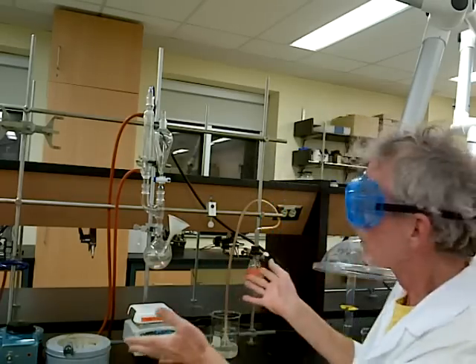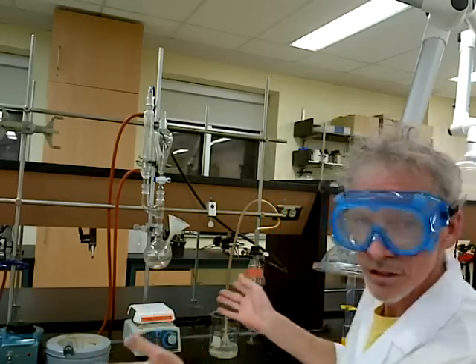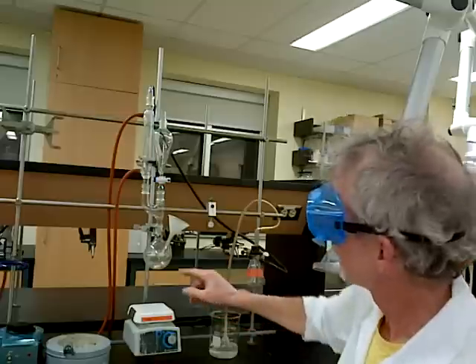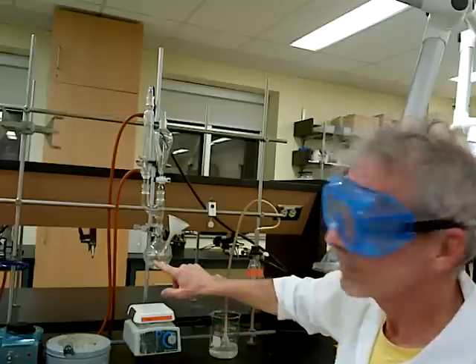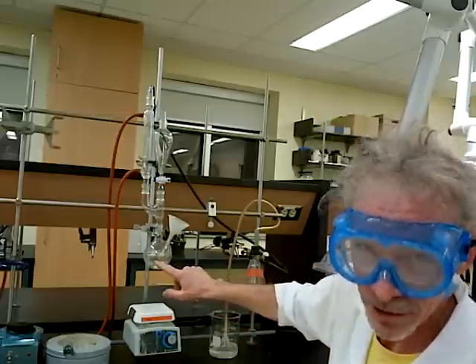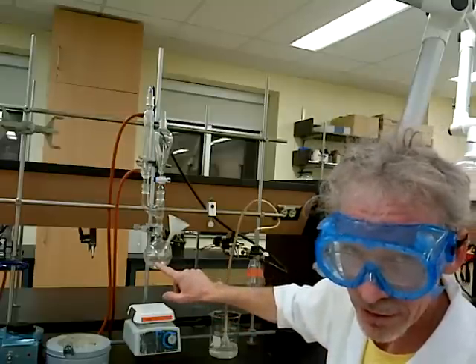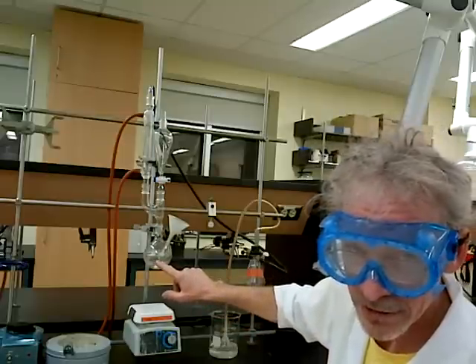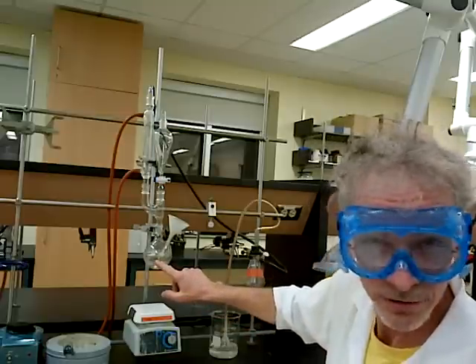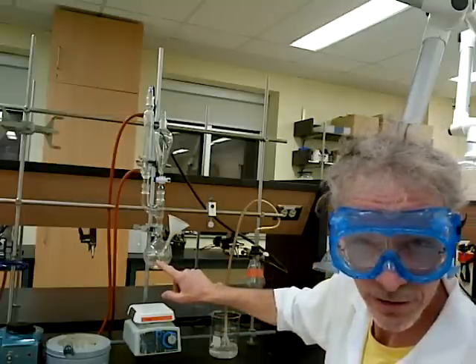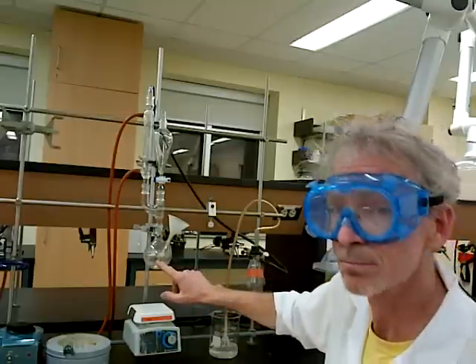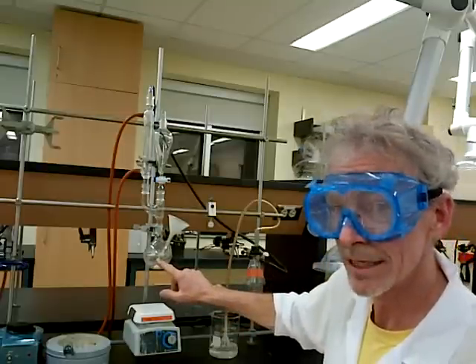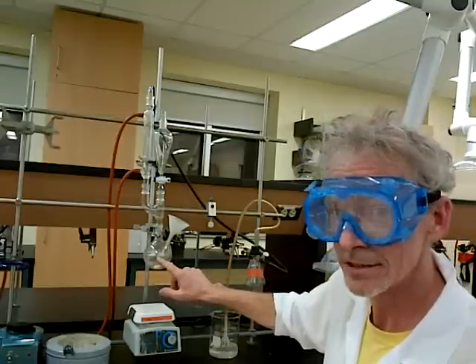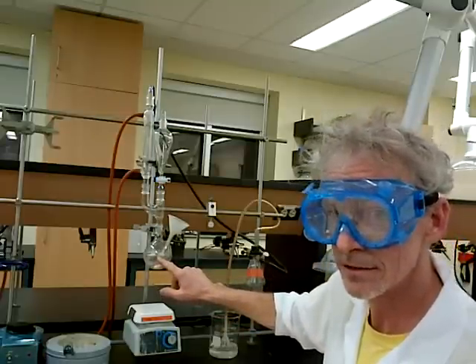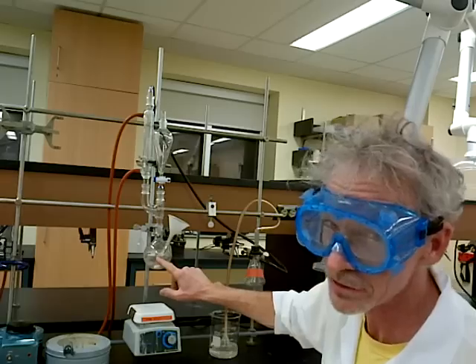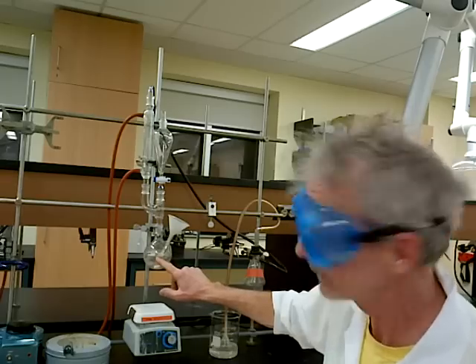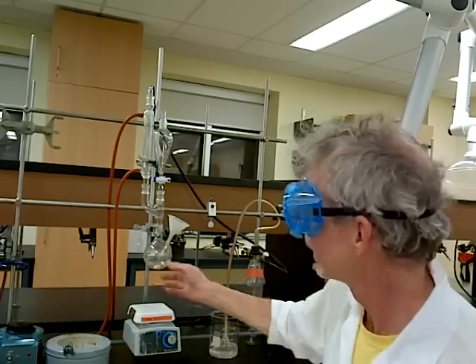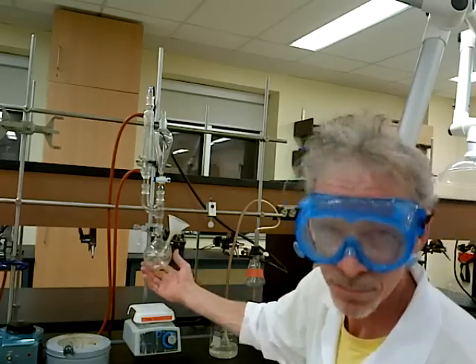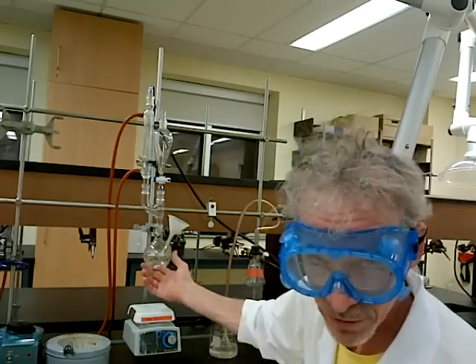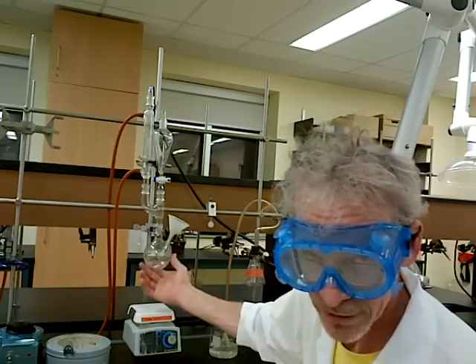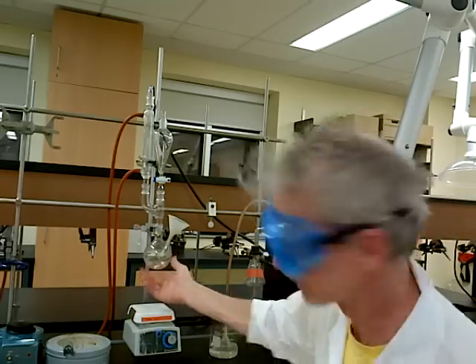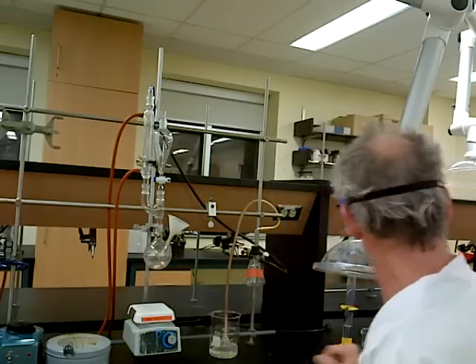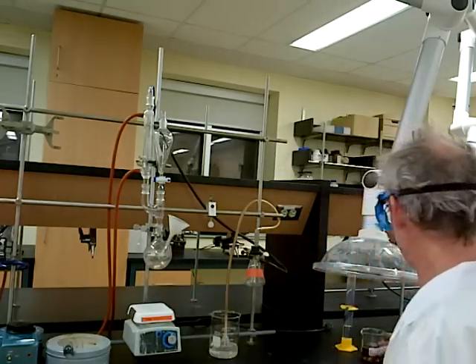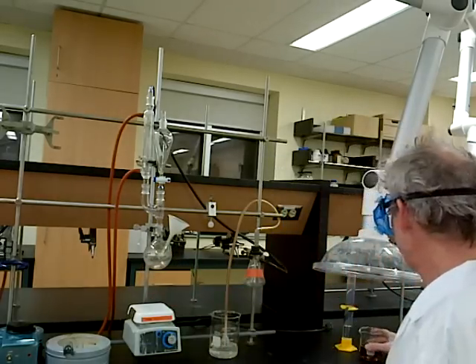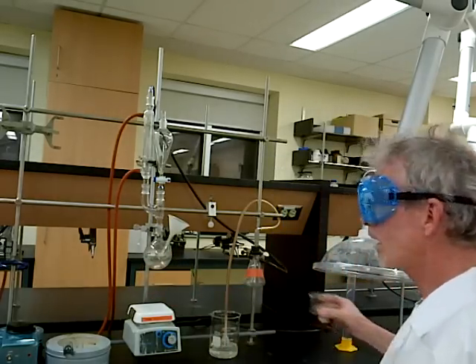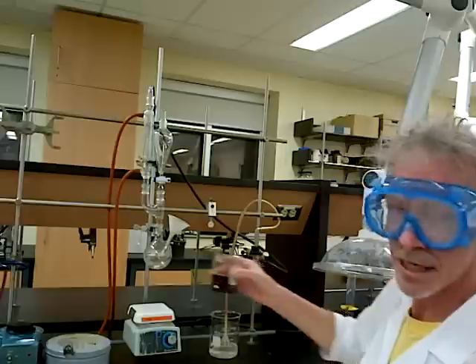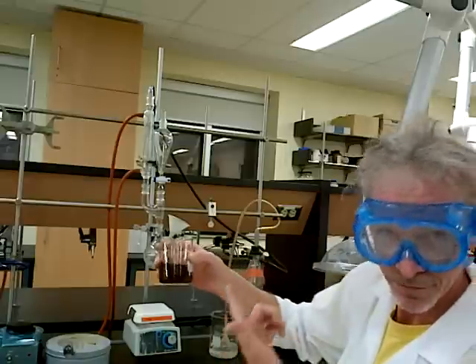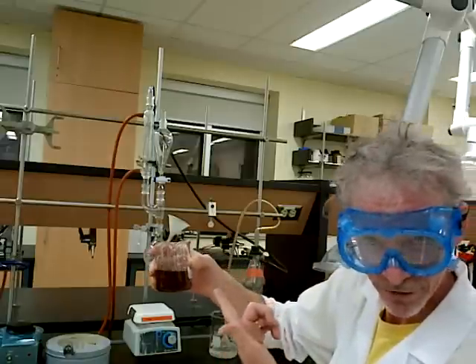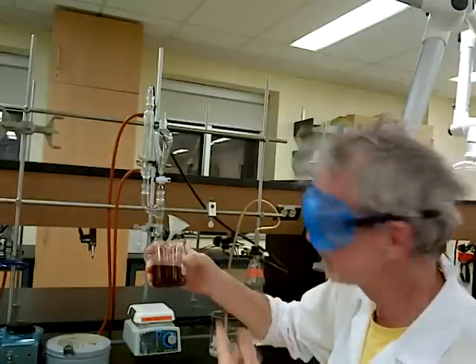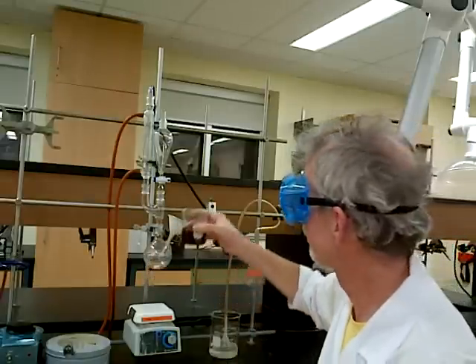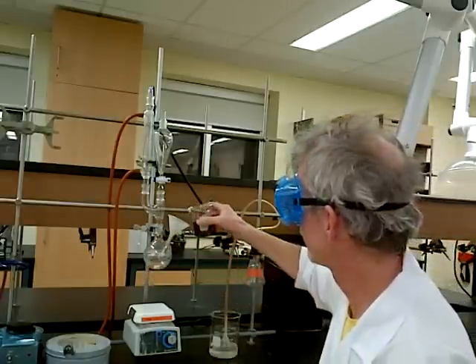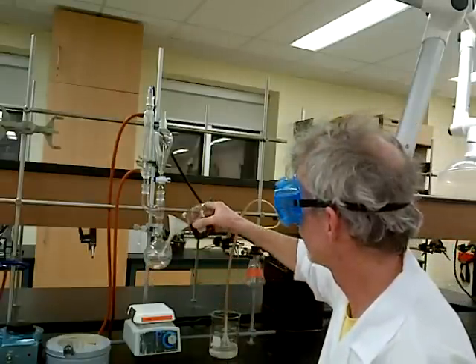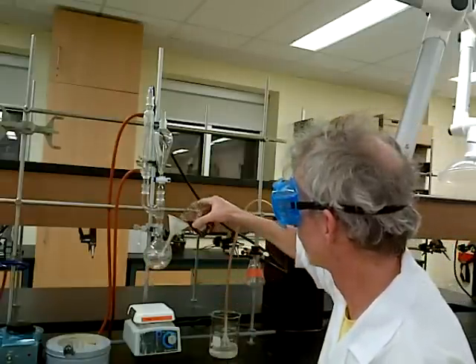So, what do we have to do? We have to put concentrated hydrochloric acid, concentrated hydrobromic acid, and butanol in here. I just happen to have them right here in this beaker — in they go.